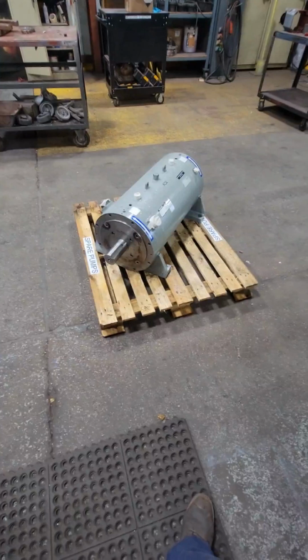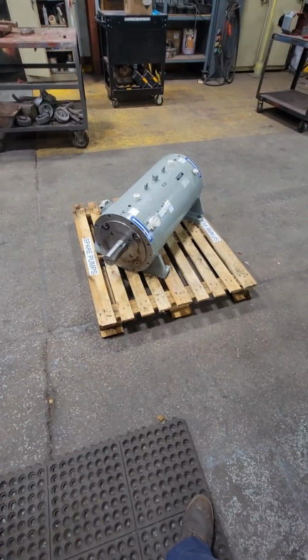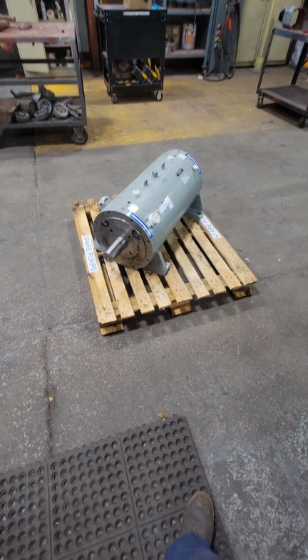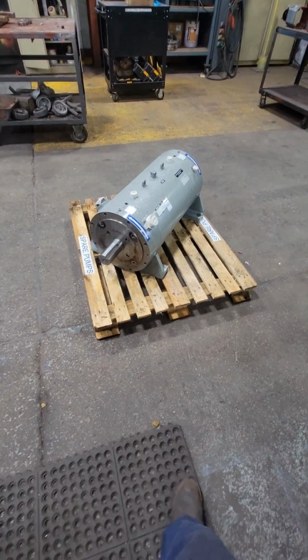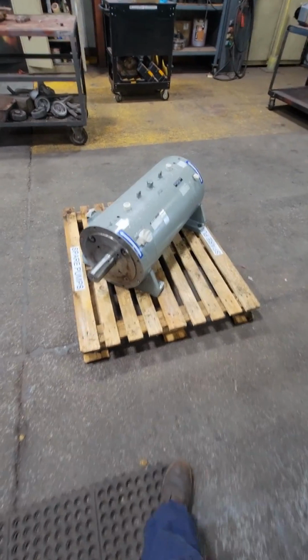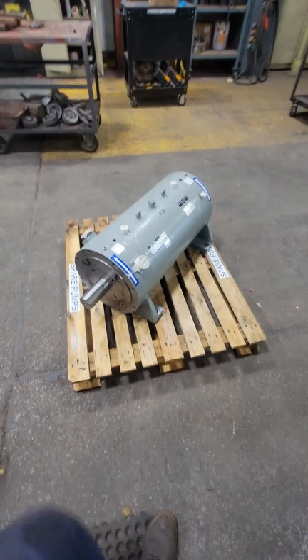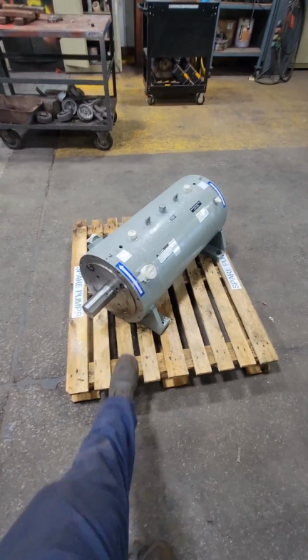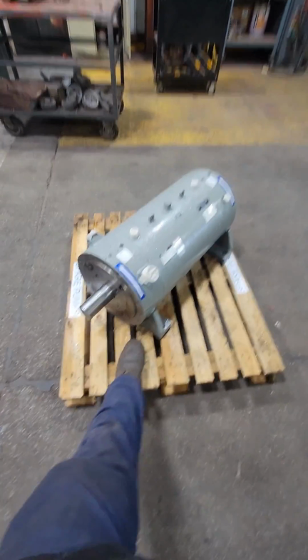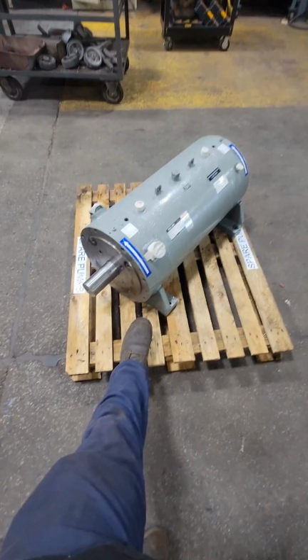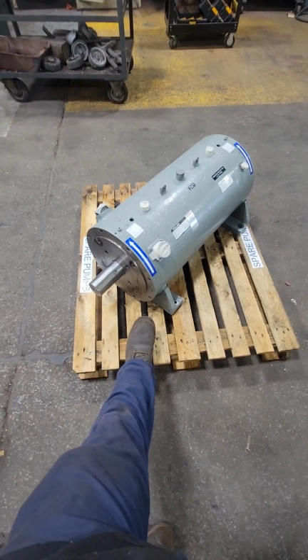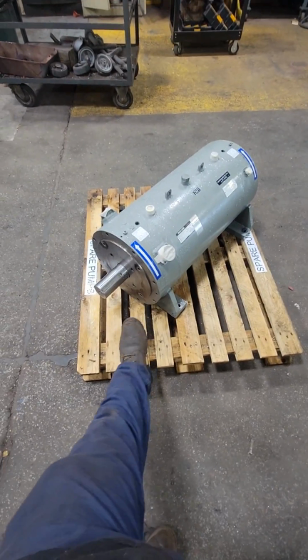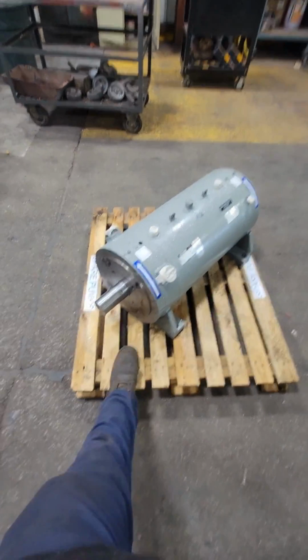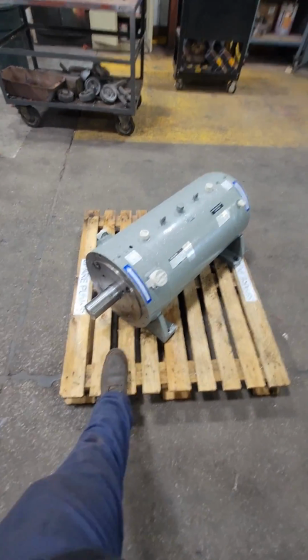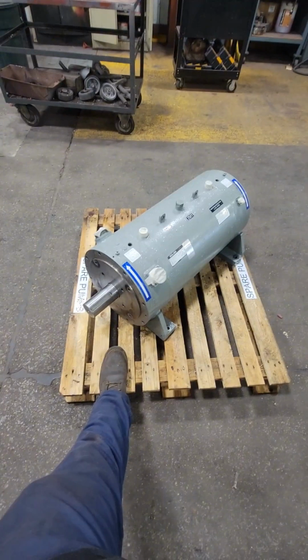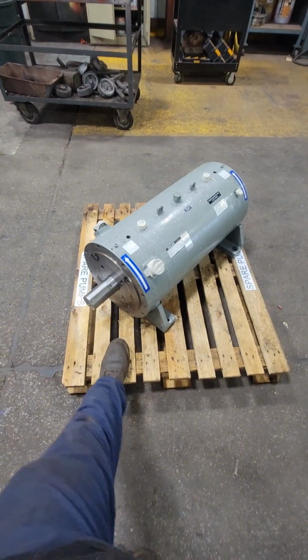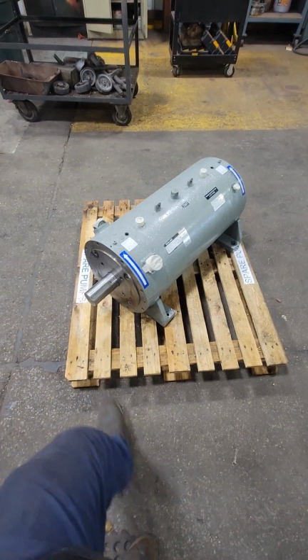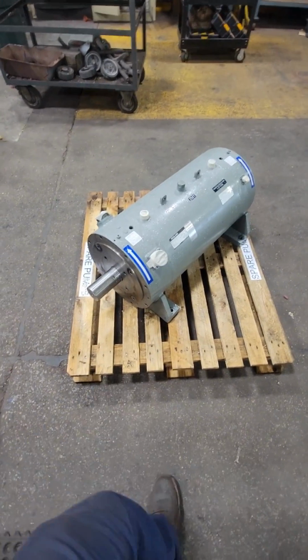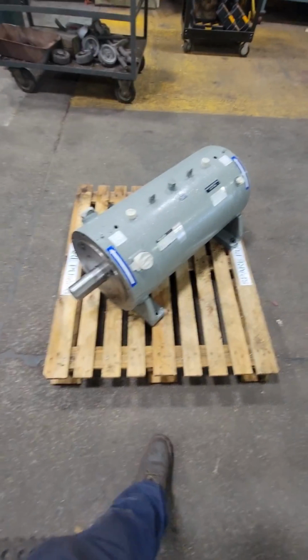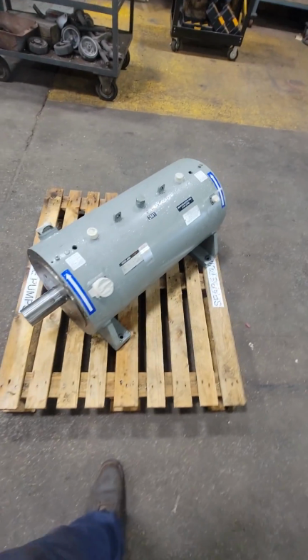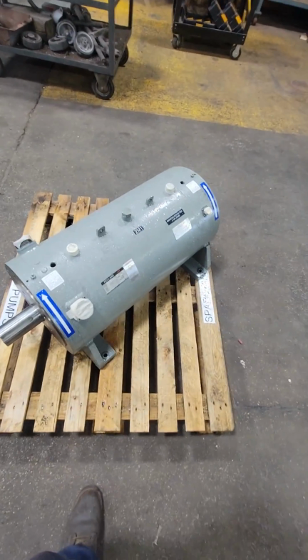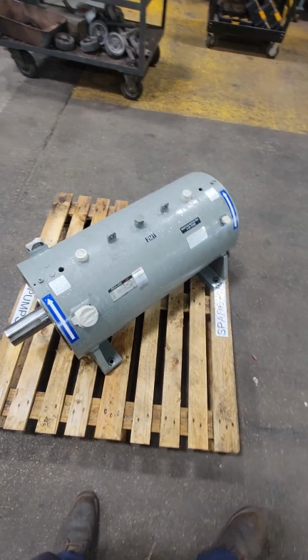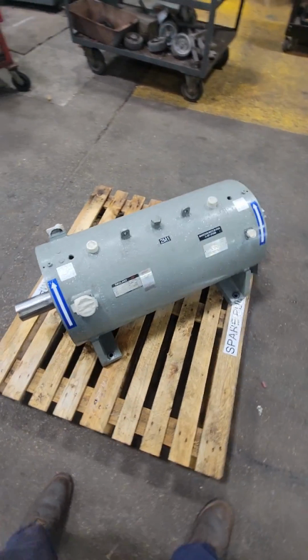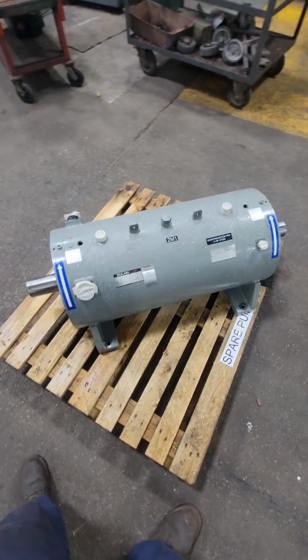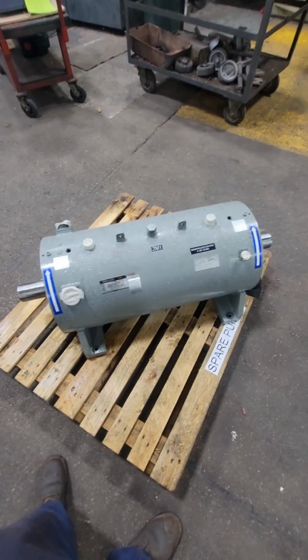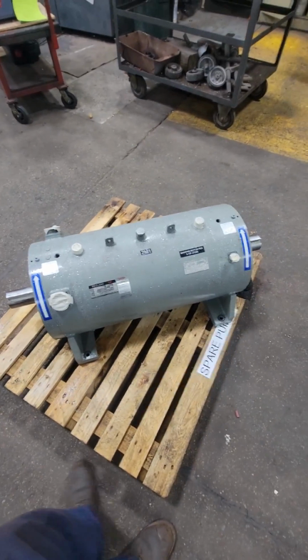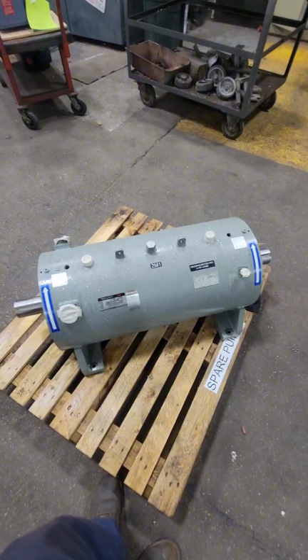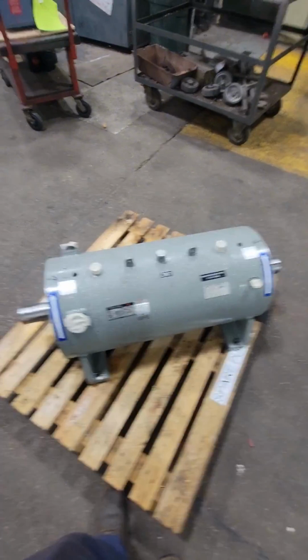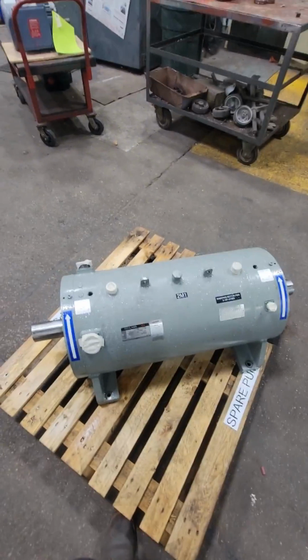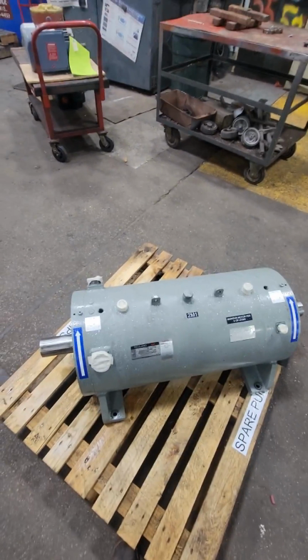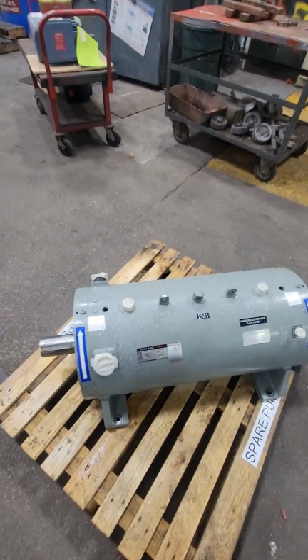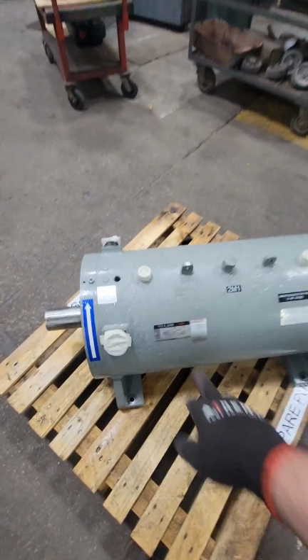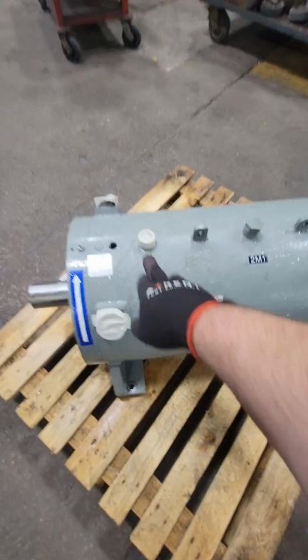This is a 250 horsepower liquid-cooled electric motor. It was brought to our shop because we were told it had bearing vibration noise. Let's point out a couple things and then we're going to test run it.